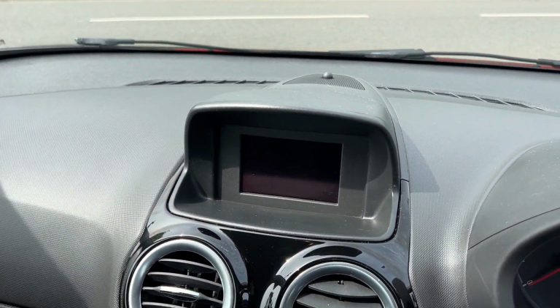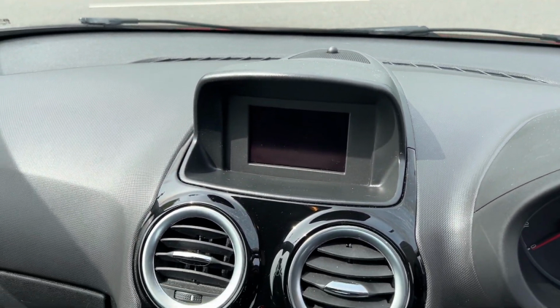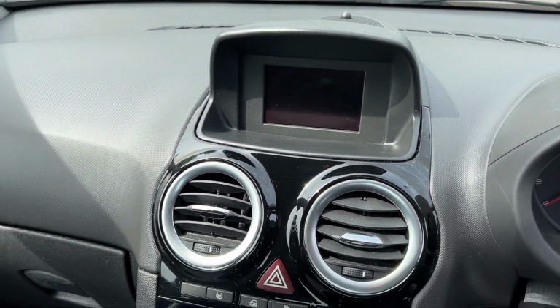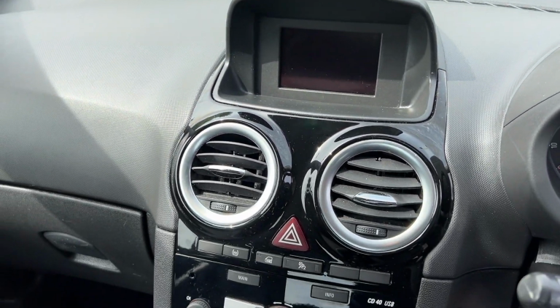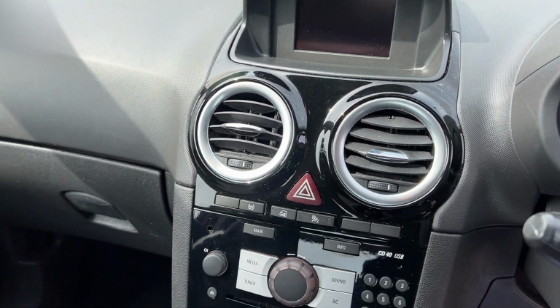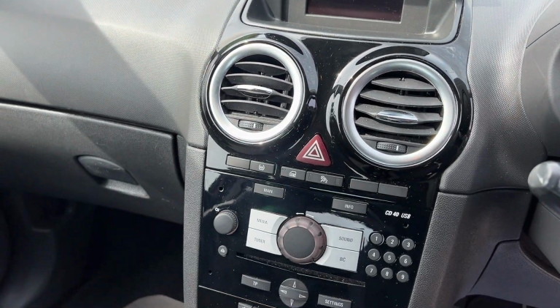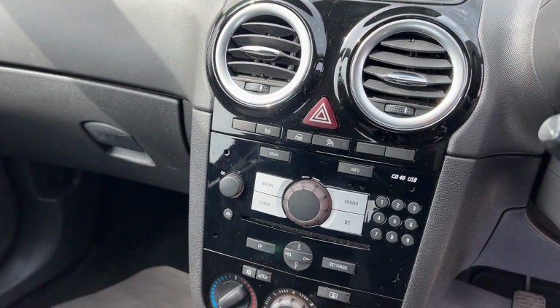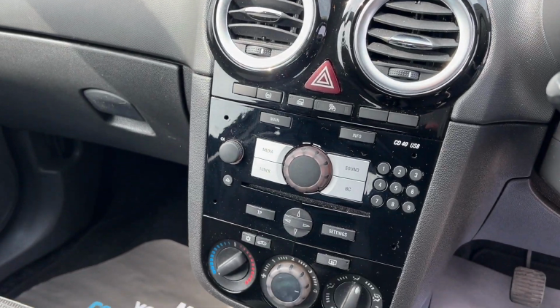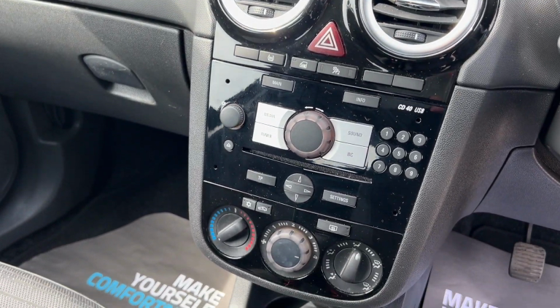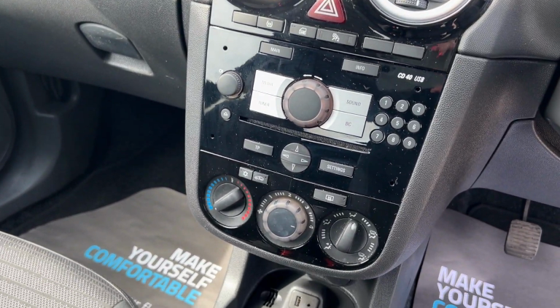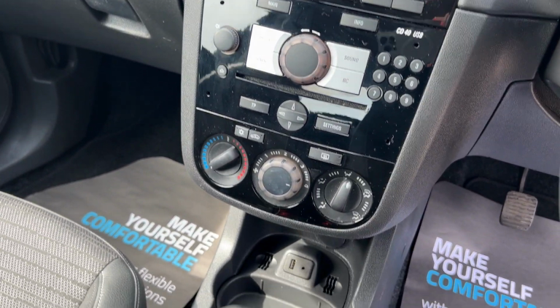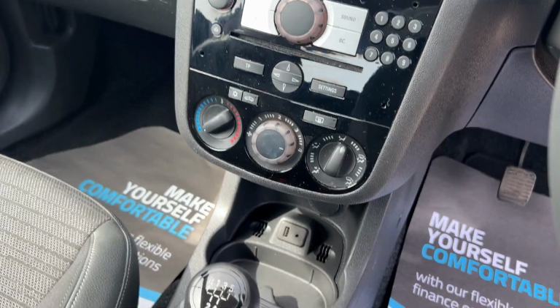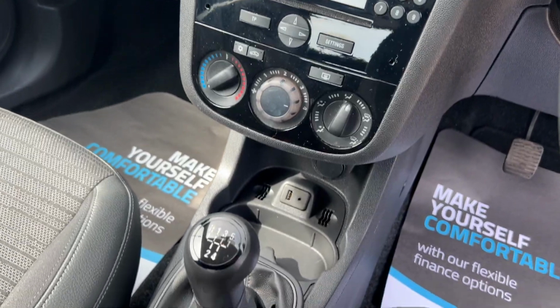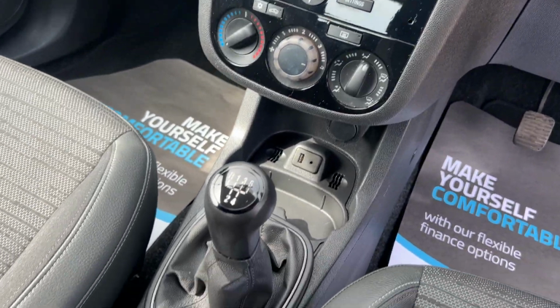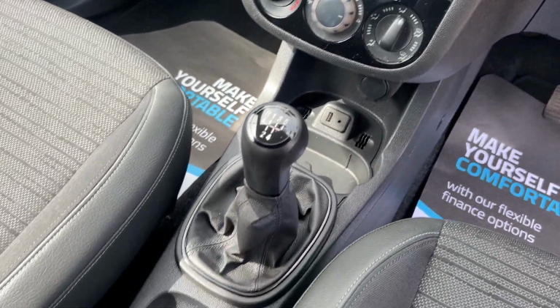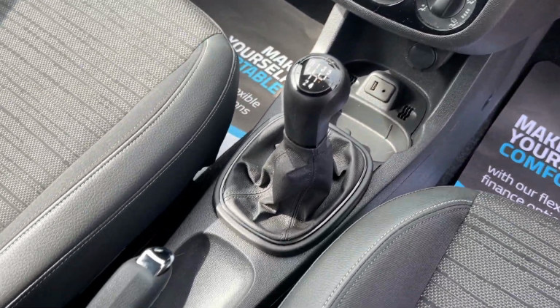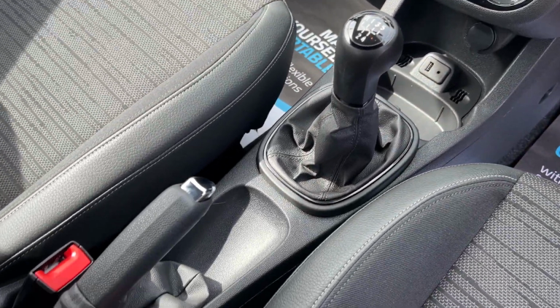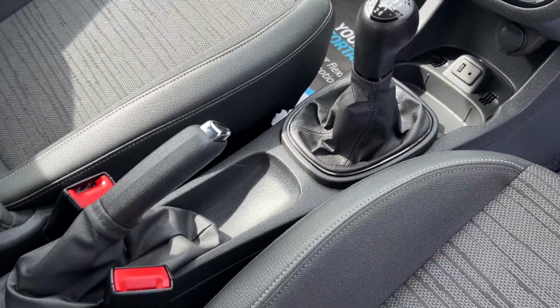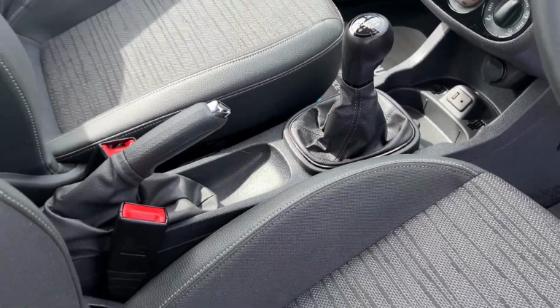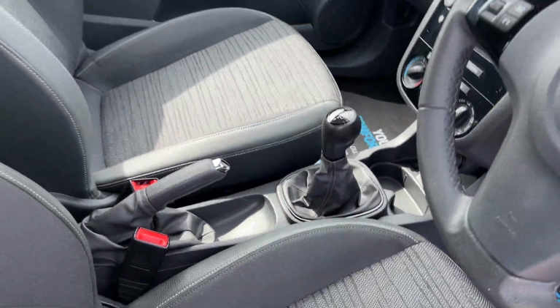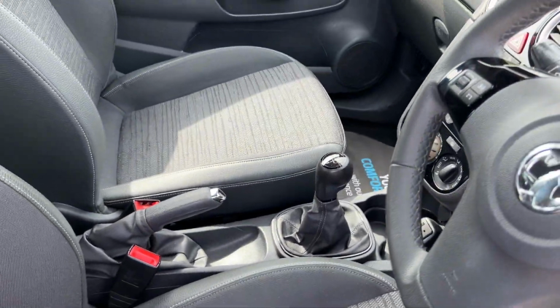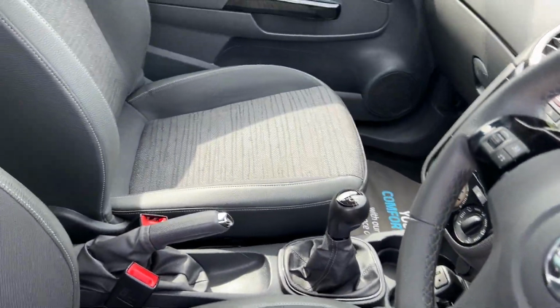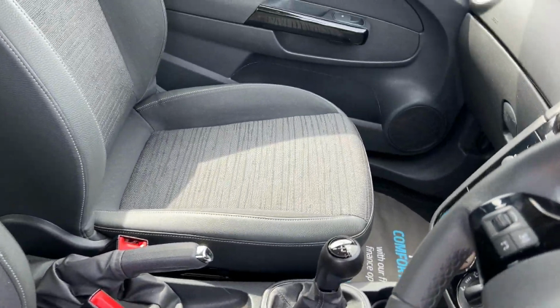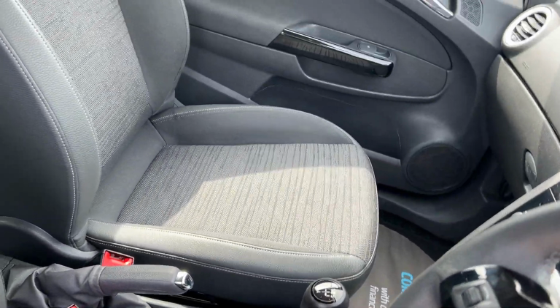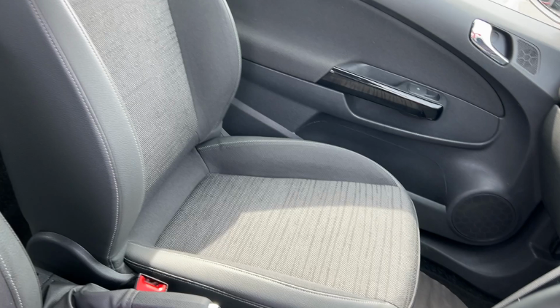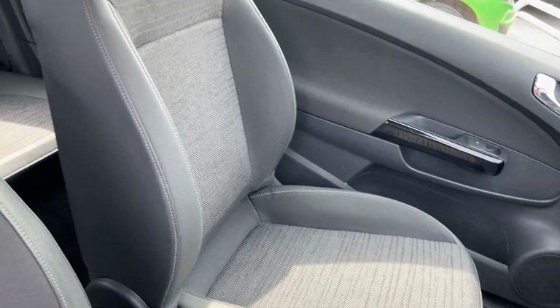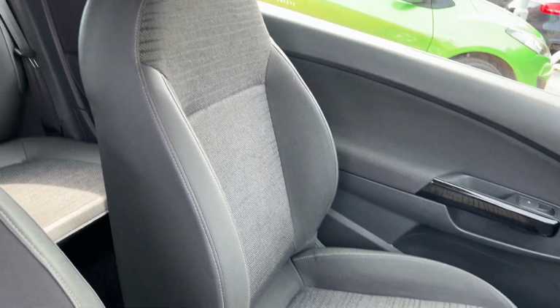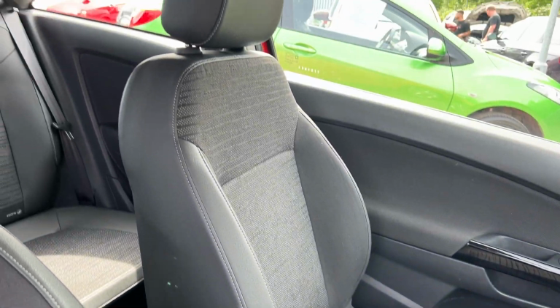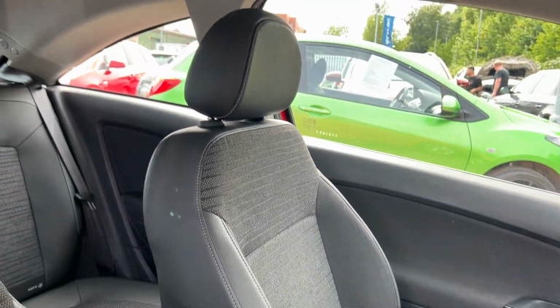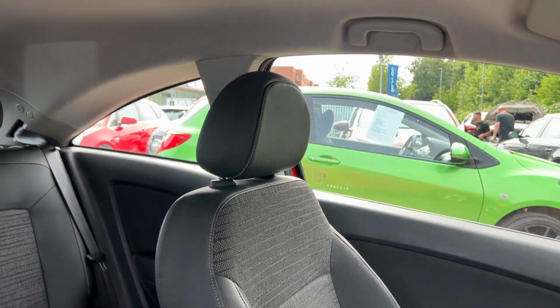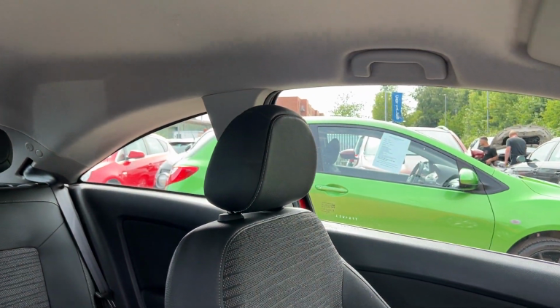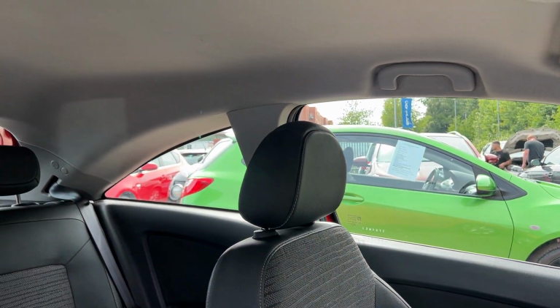Radio CD, air conditioning, auxiliary and USB, five-speed, half-leather, half-cloth seats in grey.